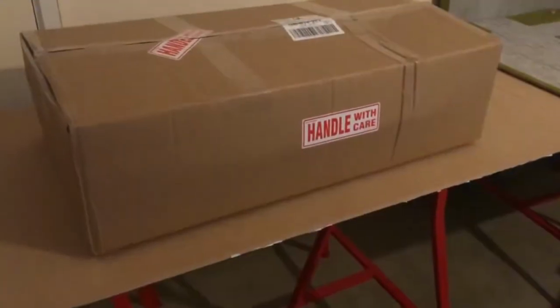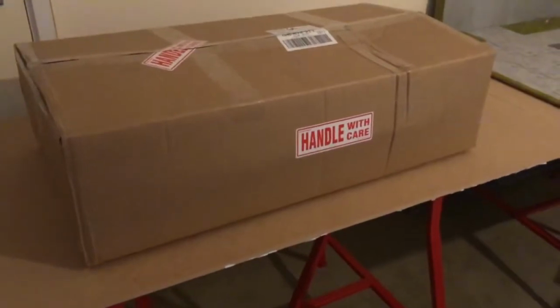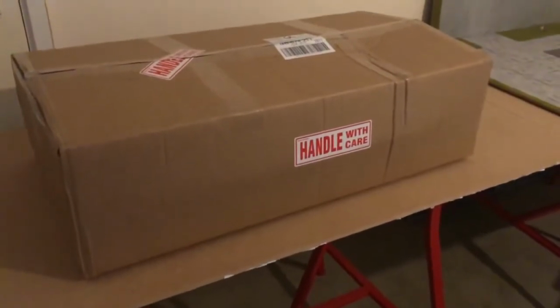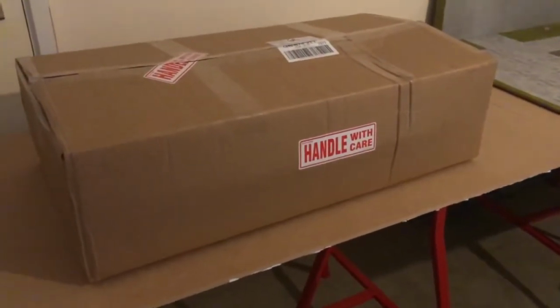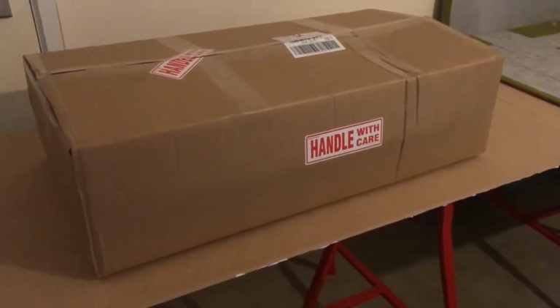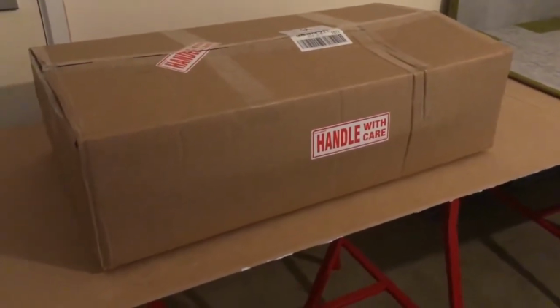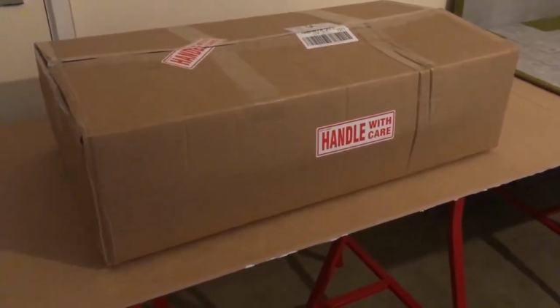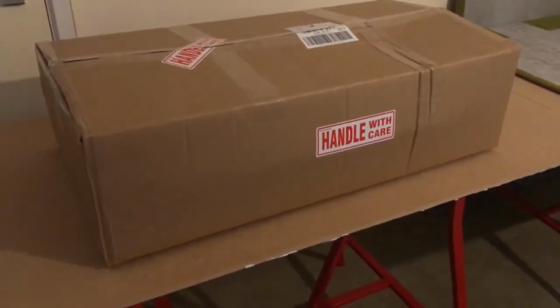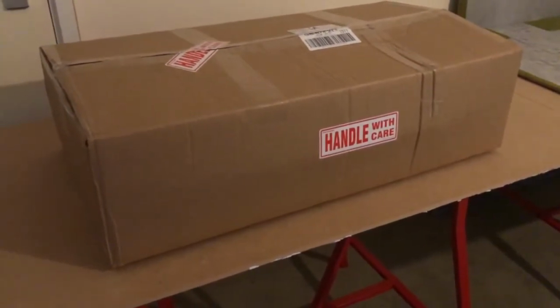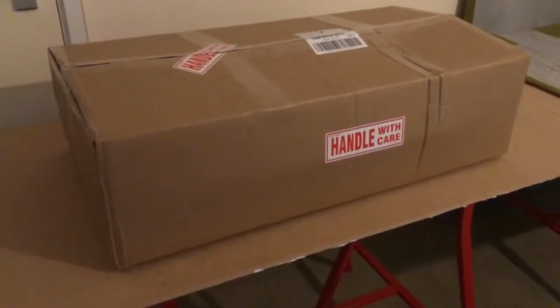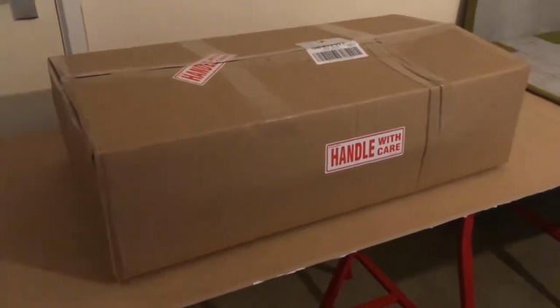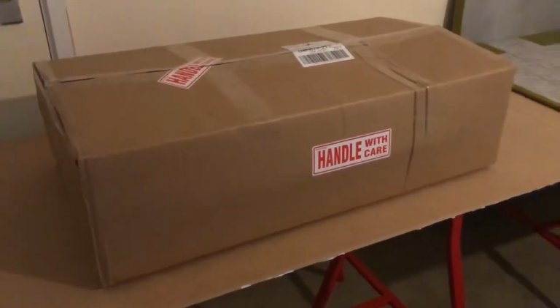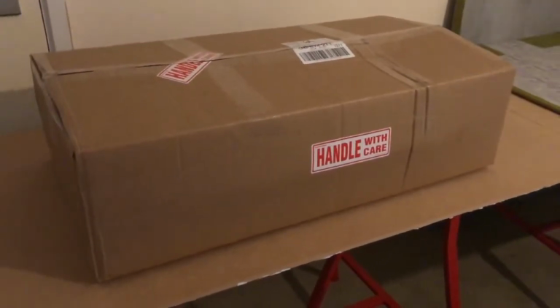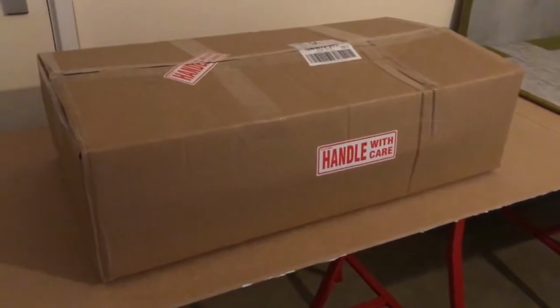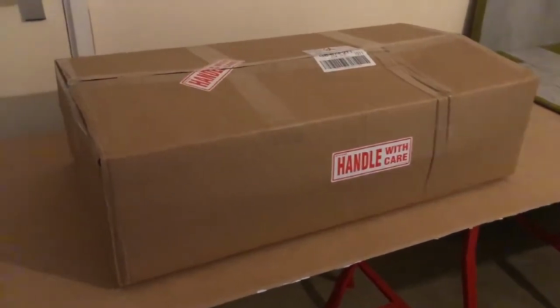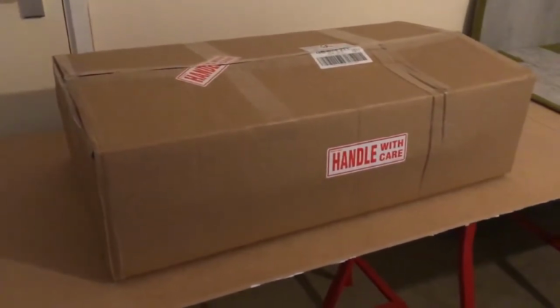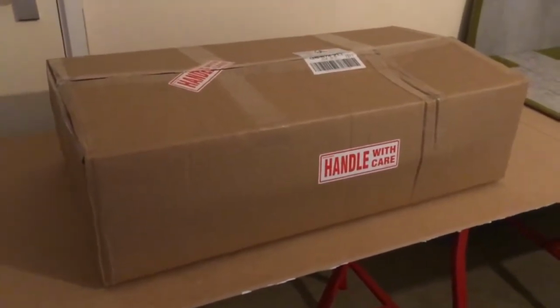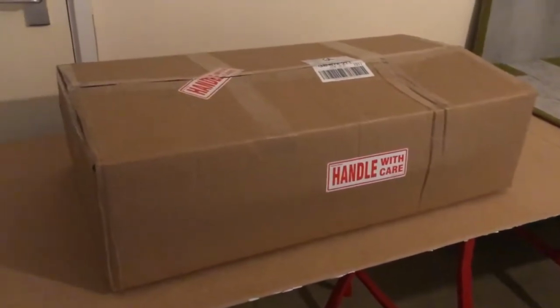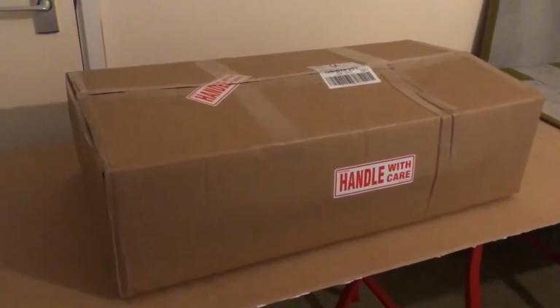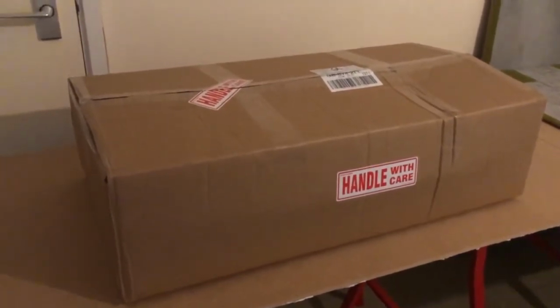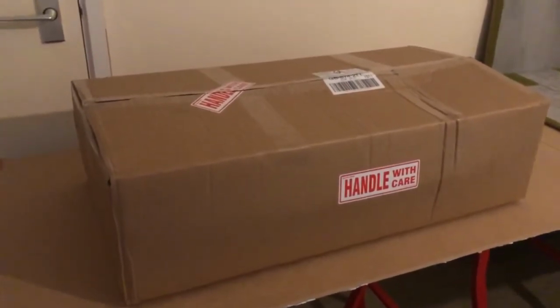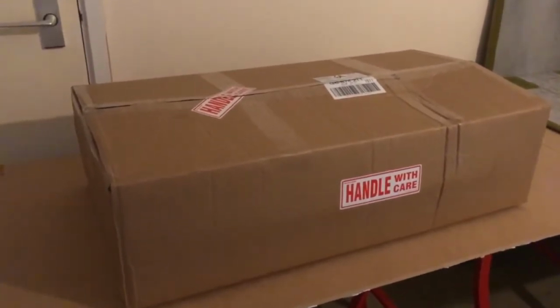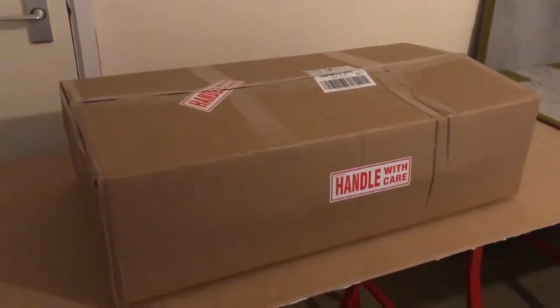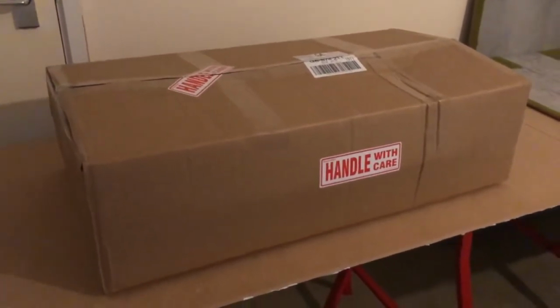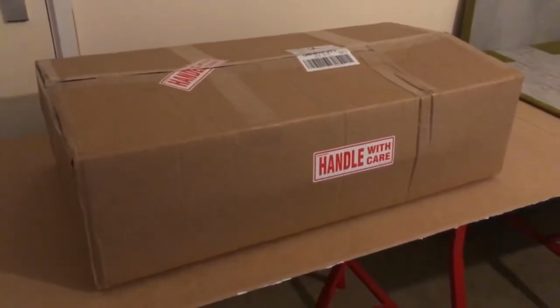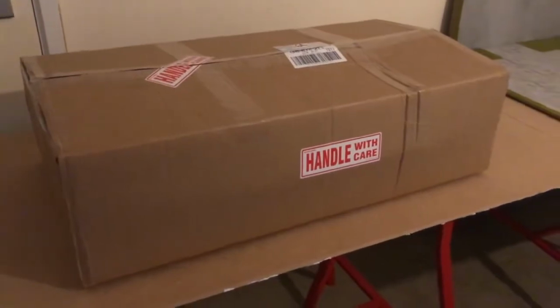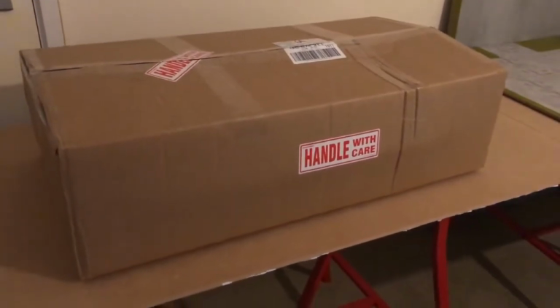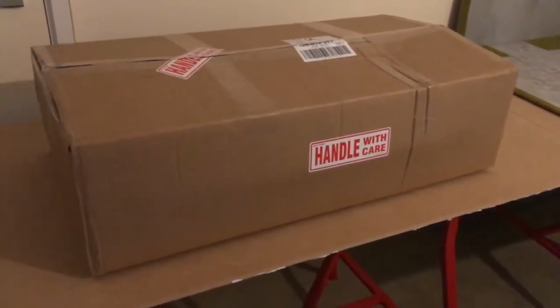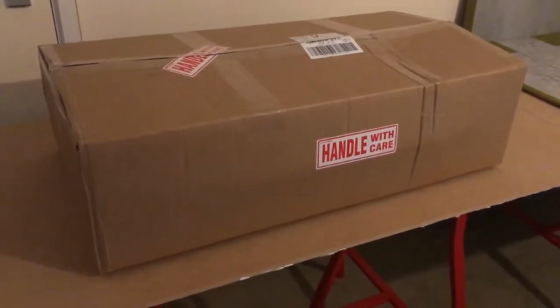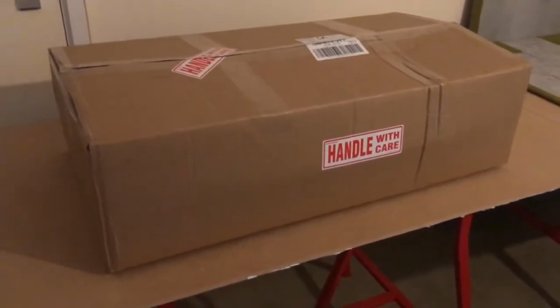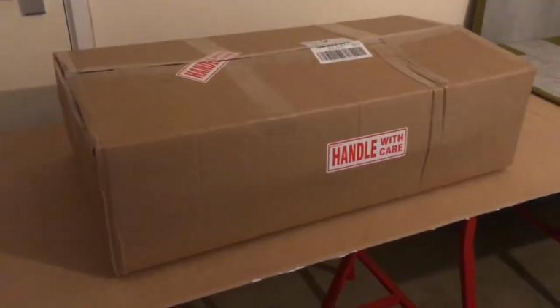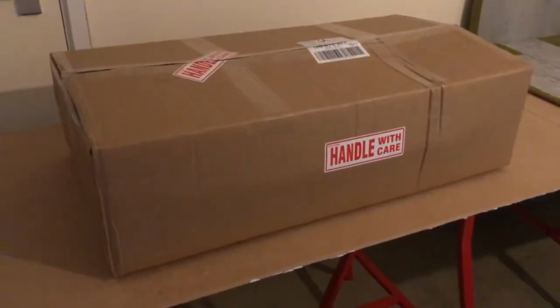Hello and welcome from Create and Fly. Today I'm going to be looking at the Gemini Jets 1-400 scale terminal complex. This arrived from Aircraft Model Store.